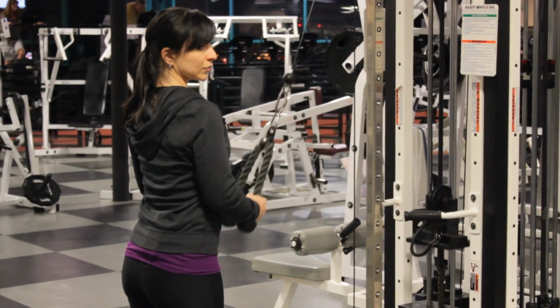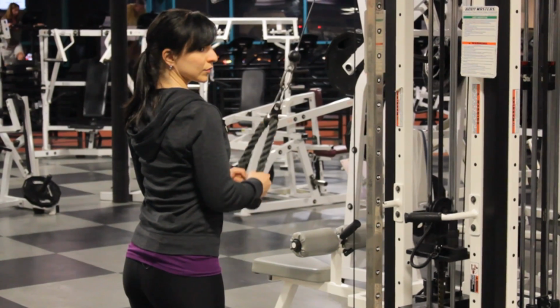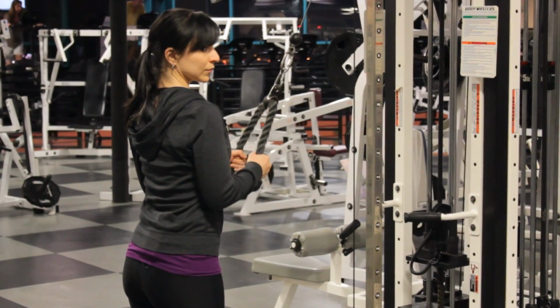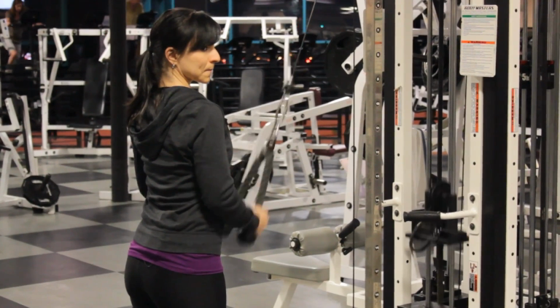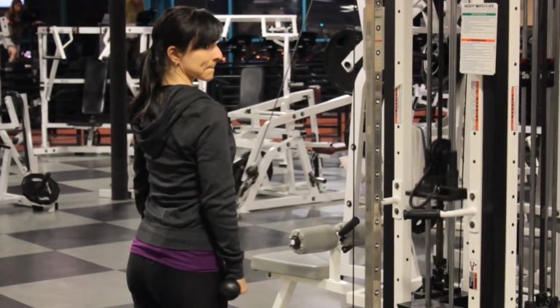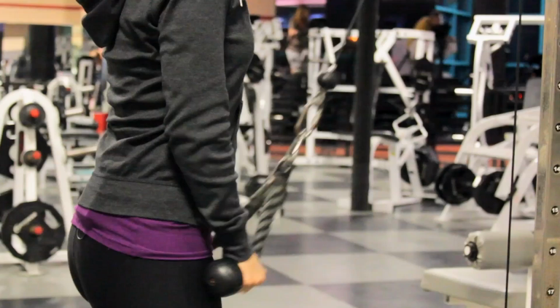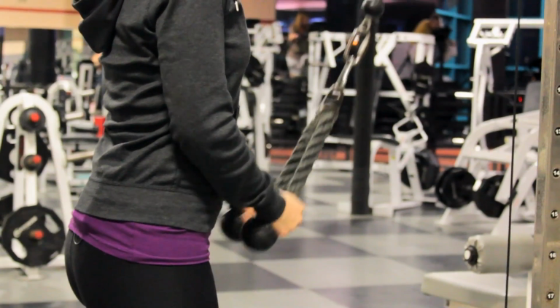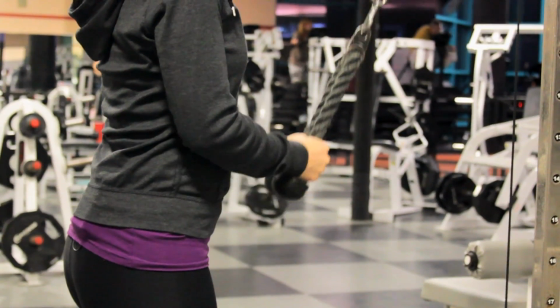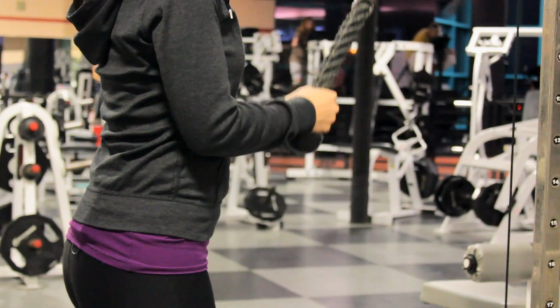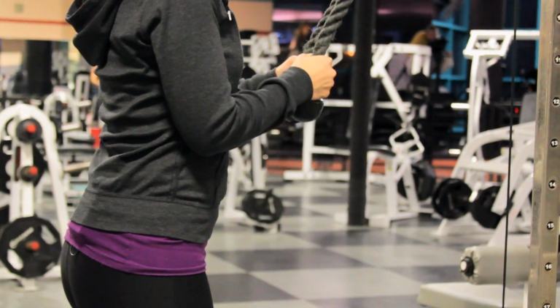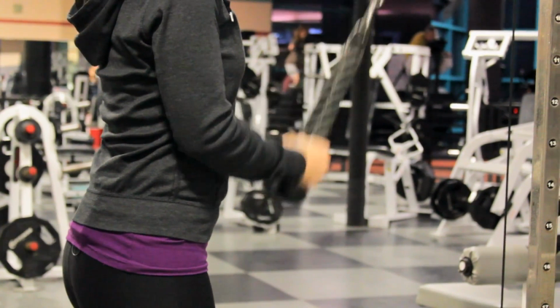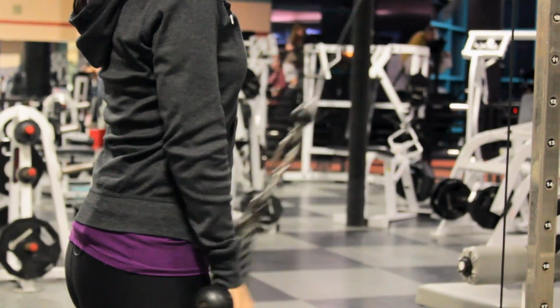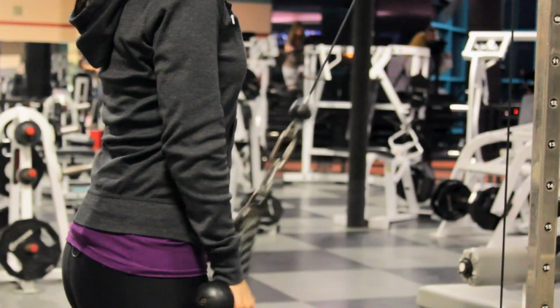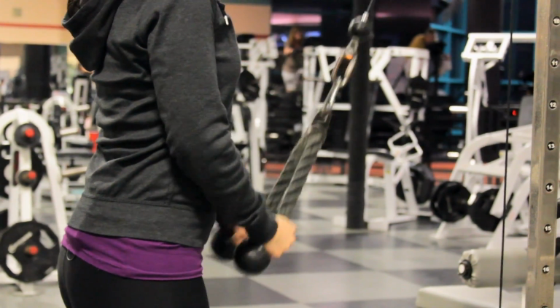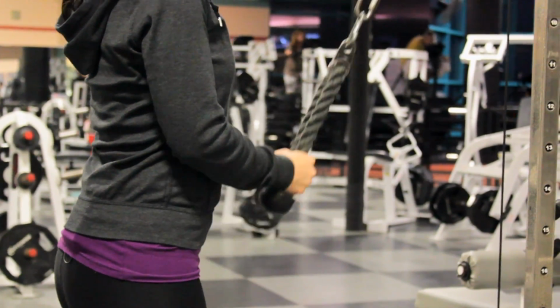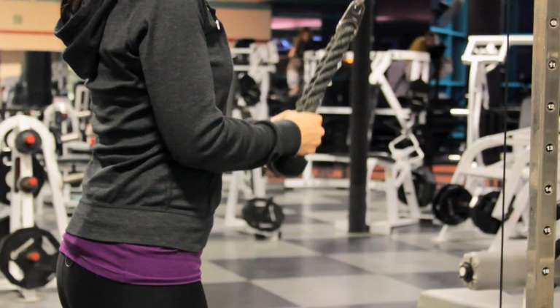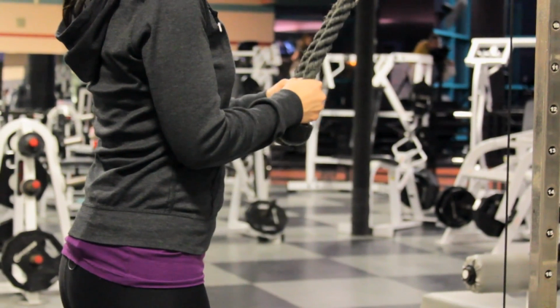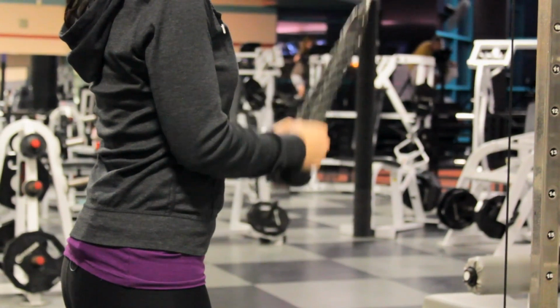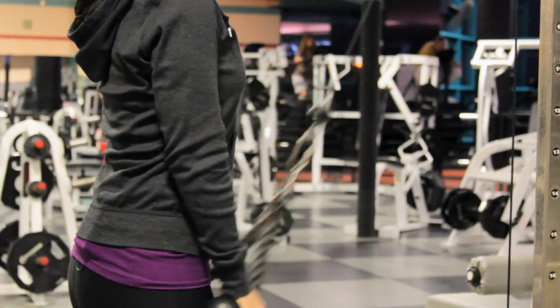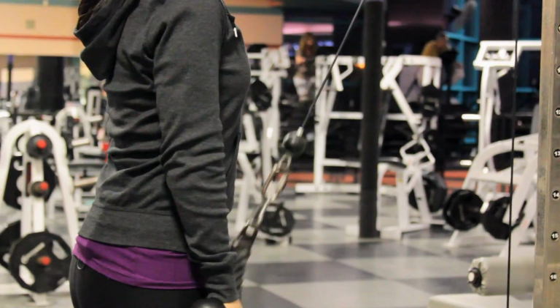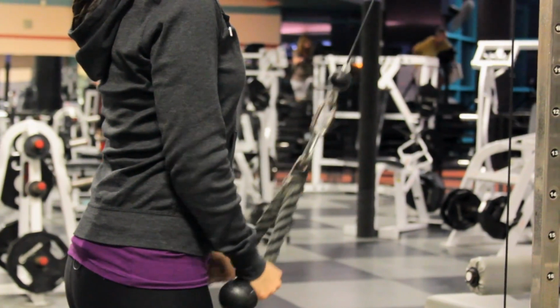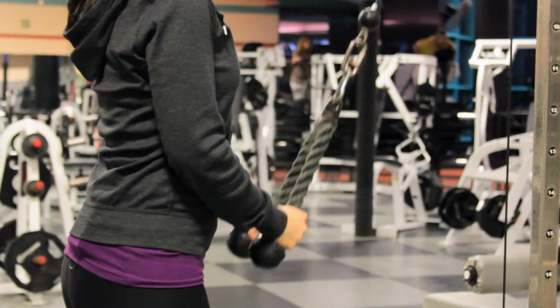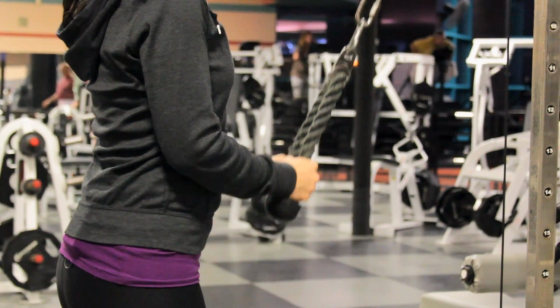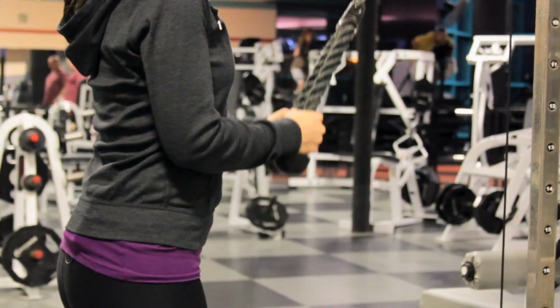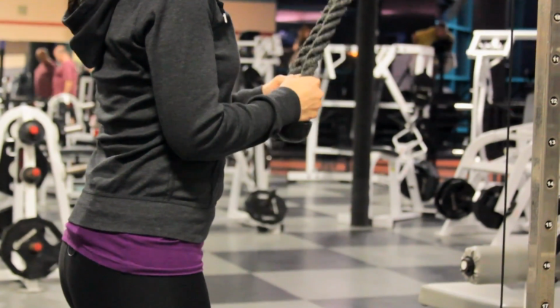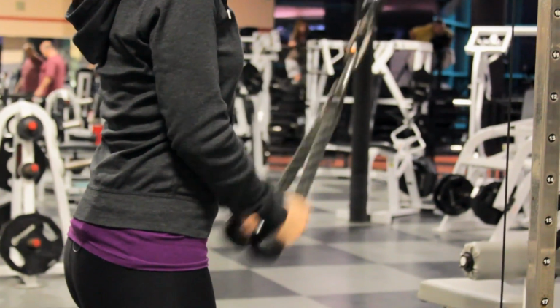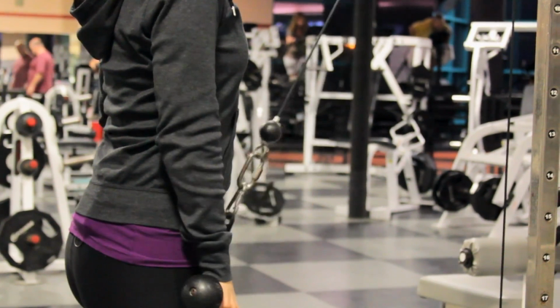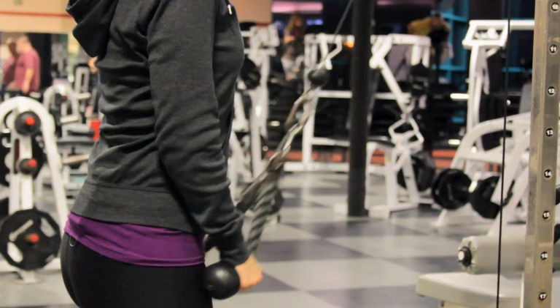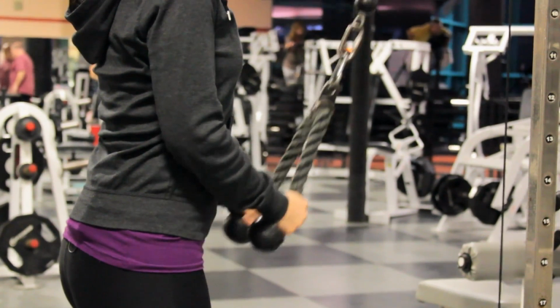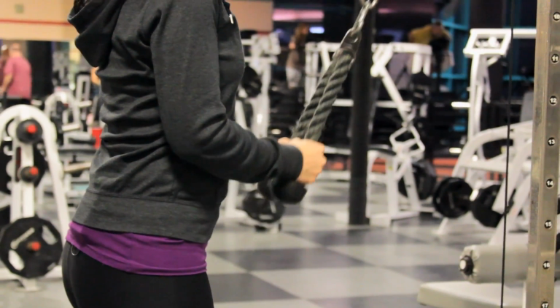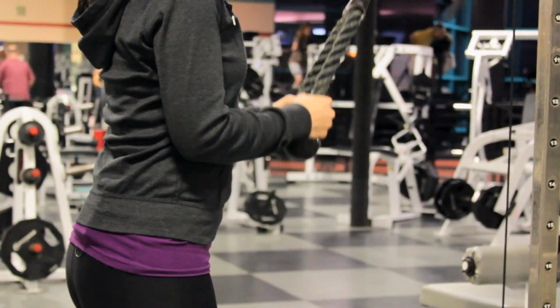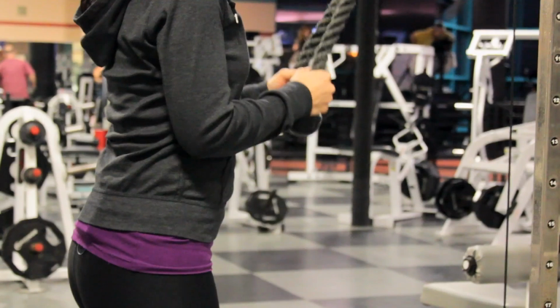Then pull down on the handles and out so that your arms are straight out to your sides, and then slowly bring them back in to 90 degrees at your waist, and then repeat.